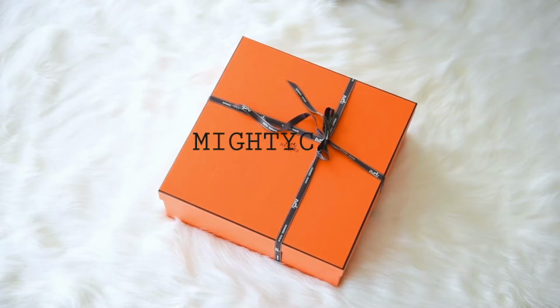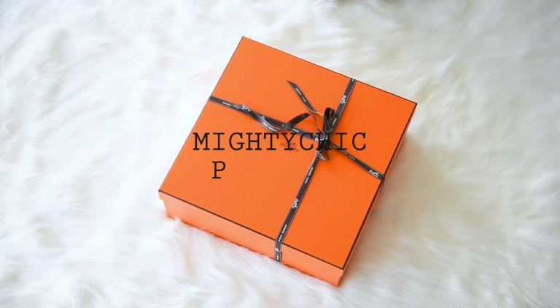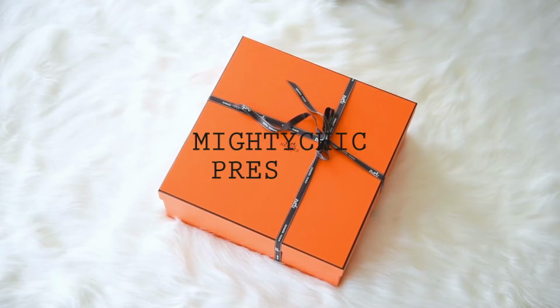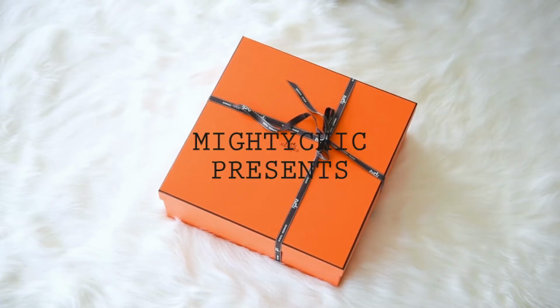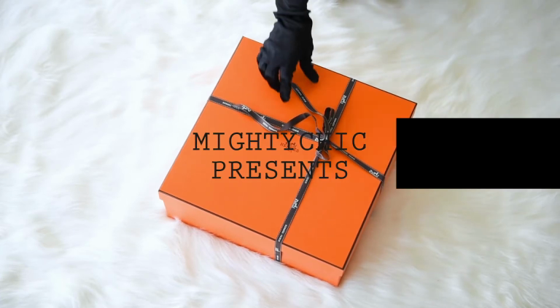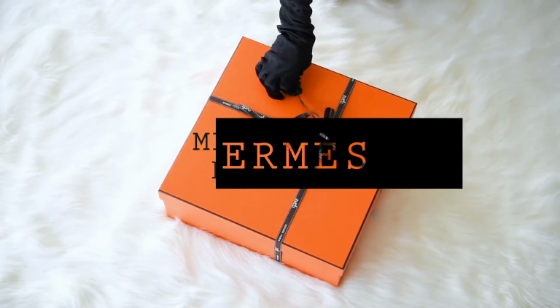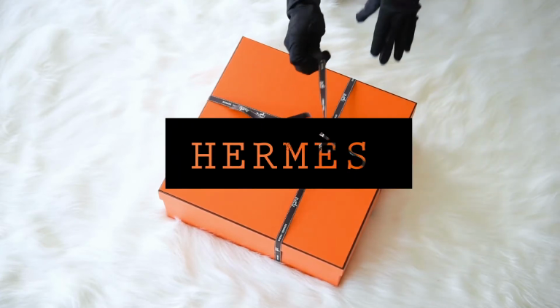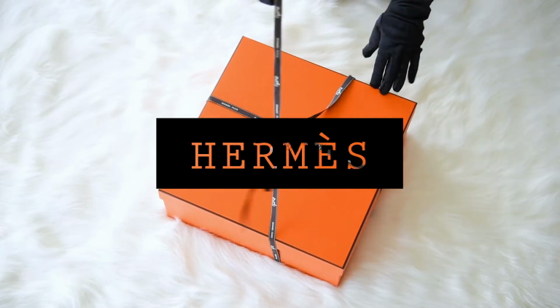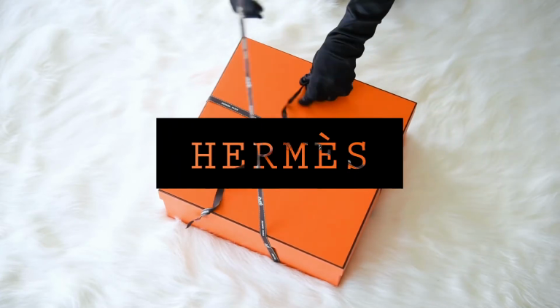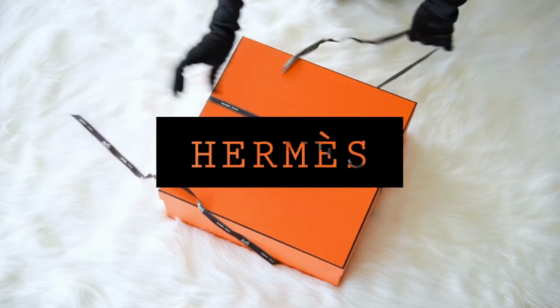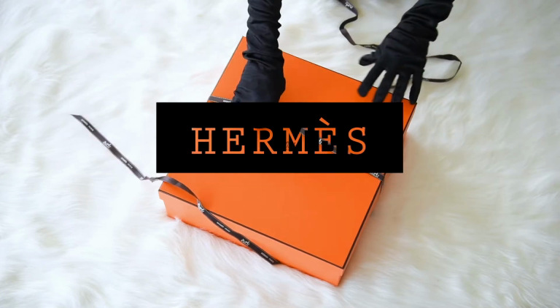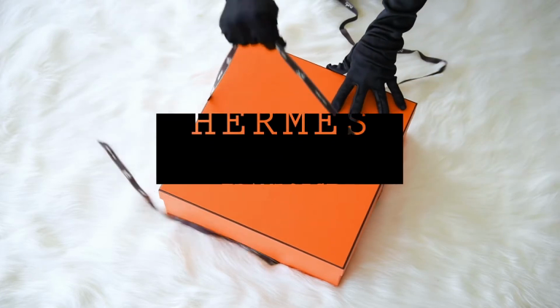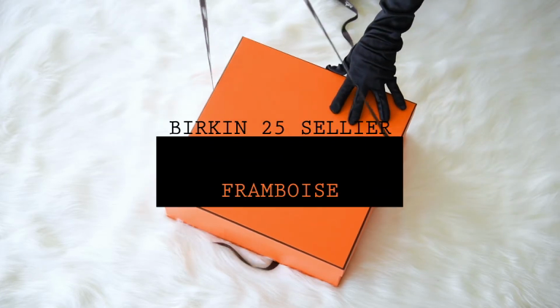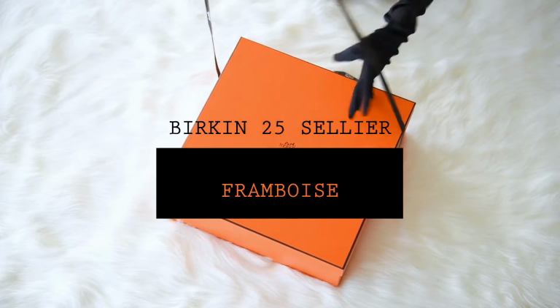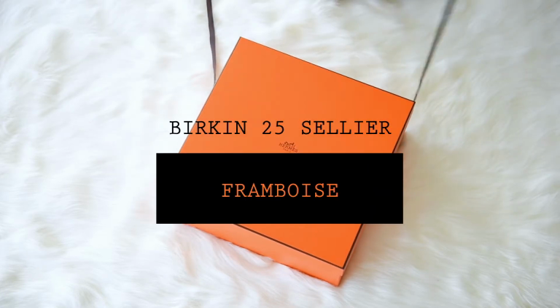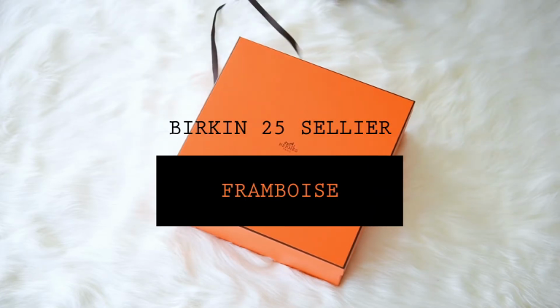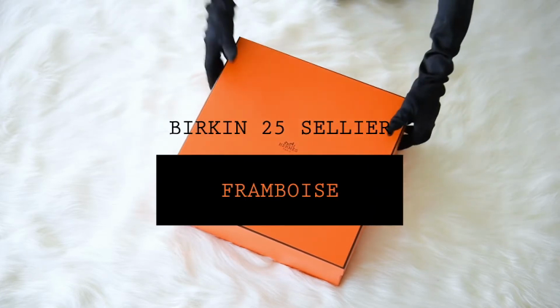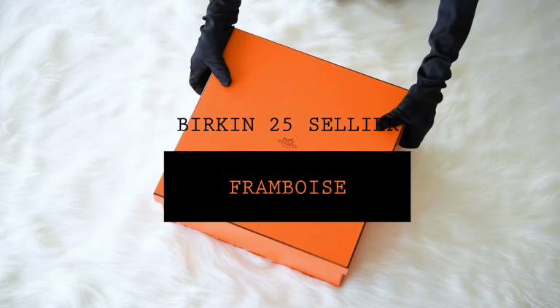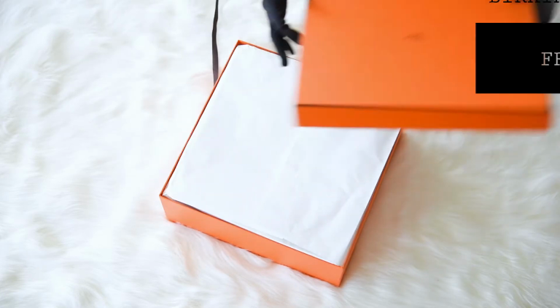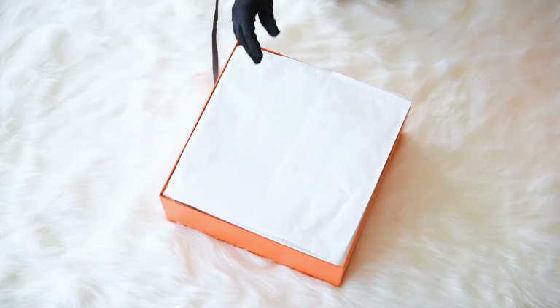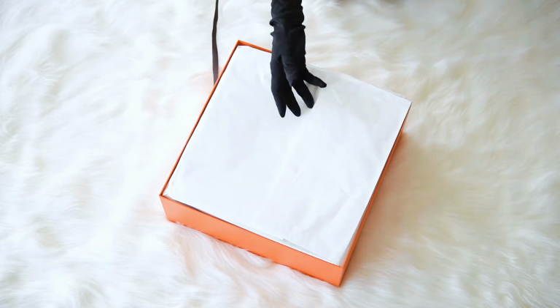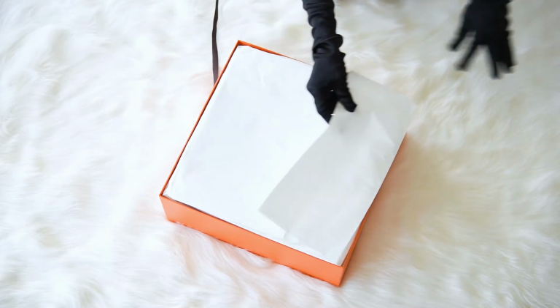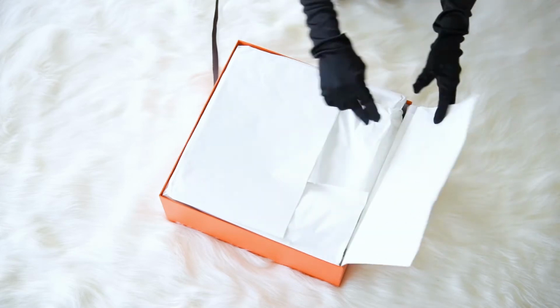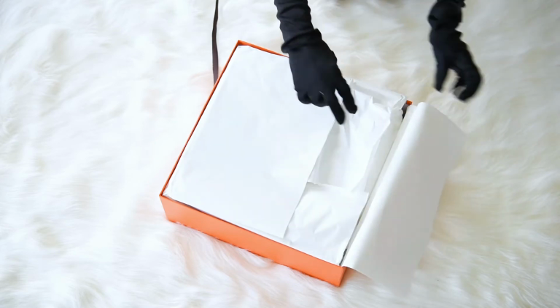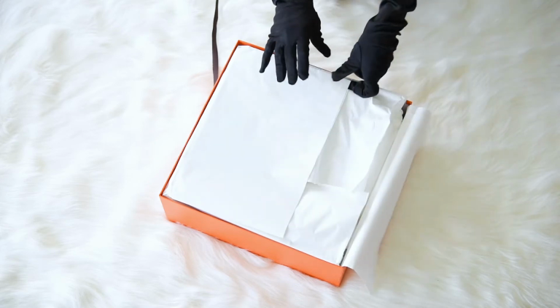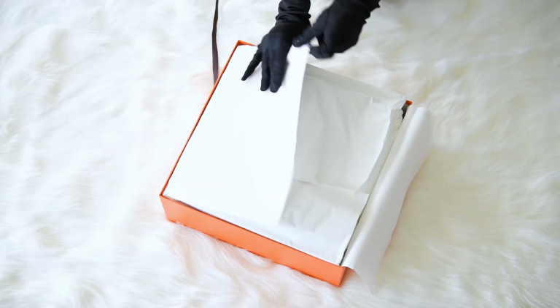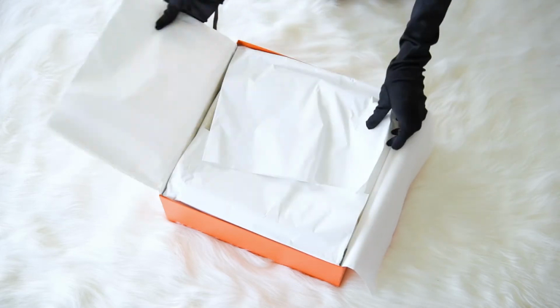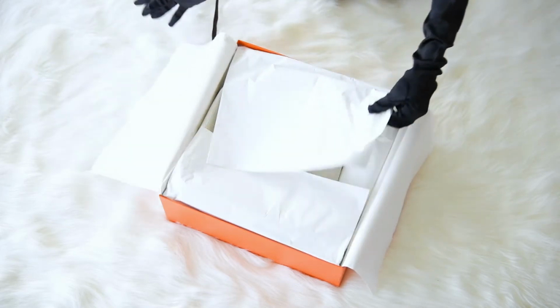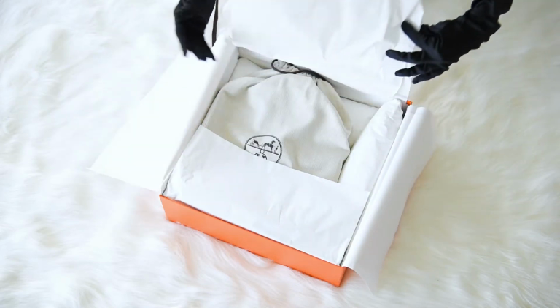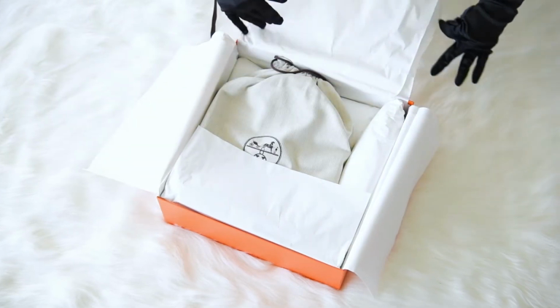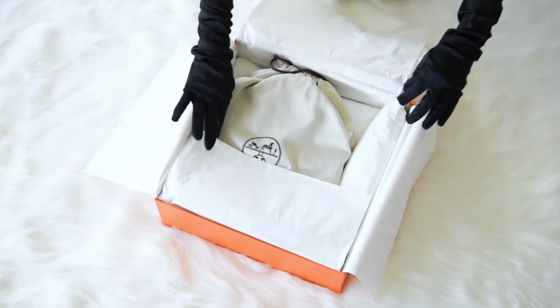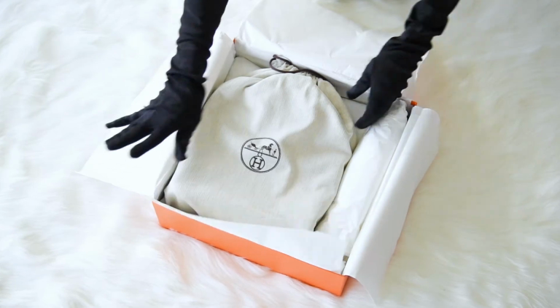Mighty Chic Presents: Guaranteed Authentic Hermes Birkin 25 Sellier. First of all we present an unboxing of the bag, and then we will start the review.